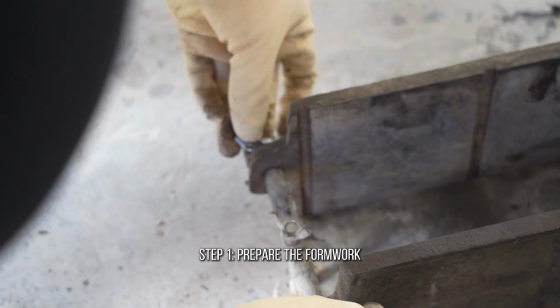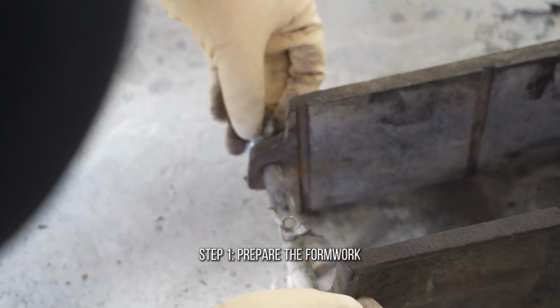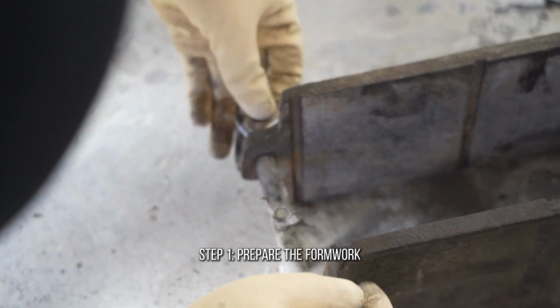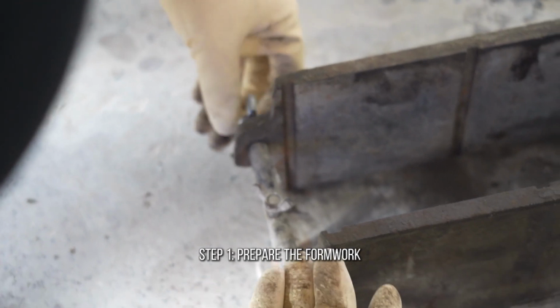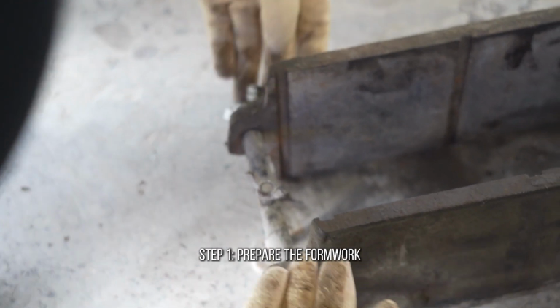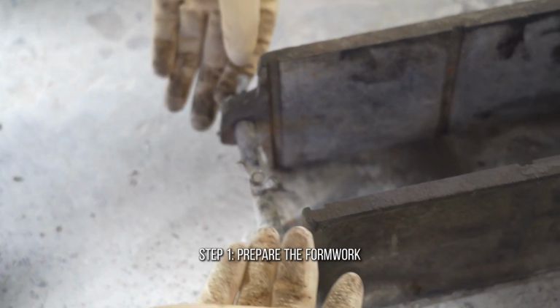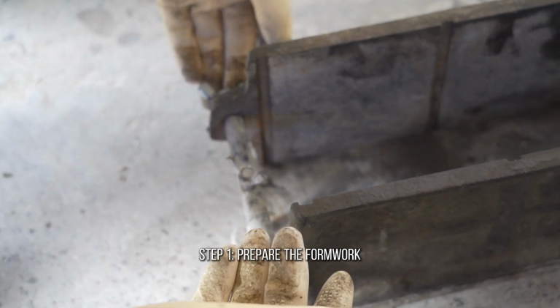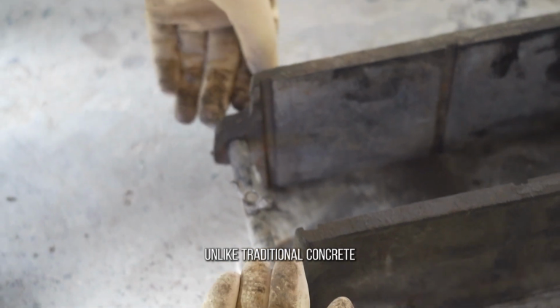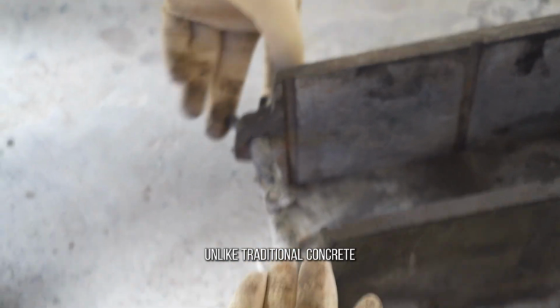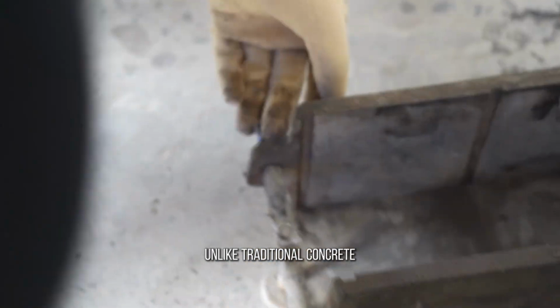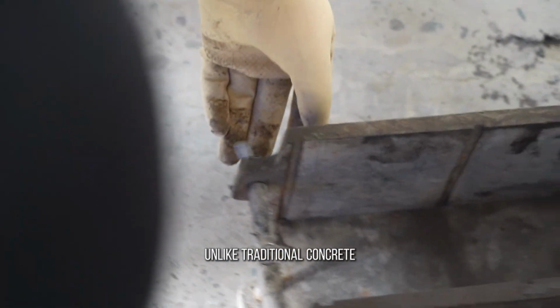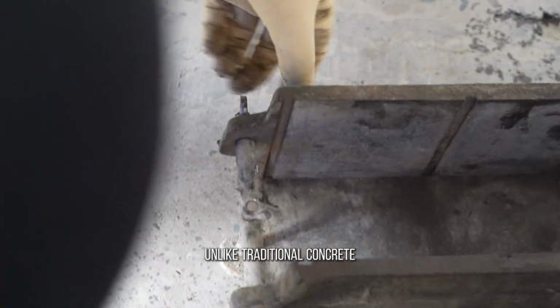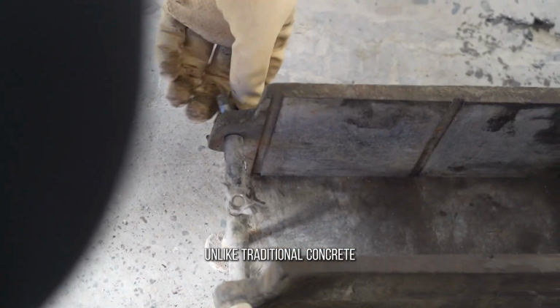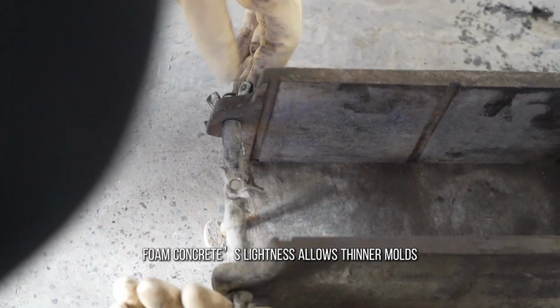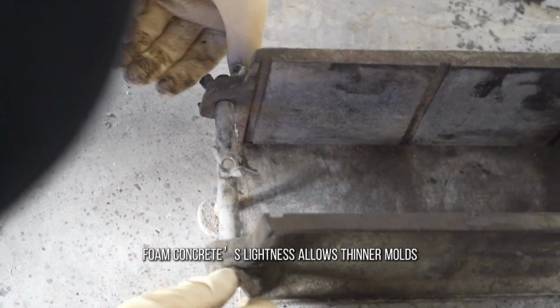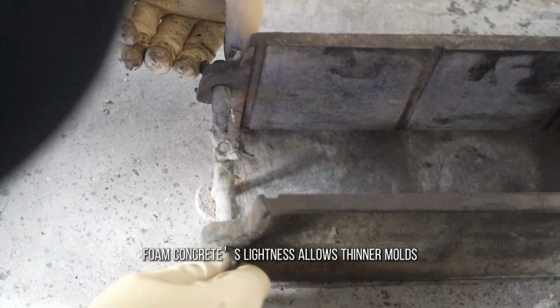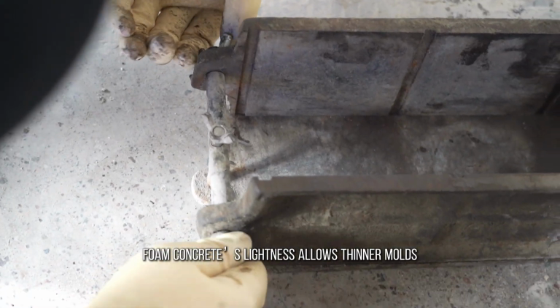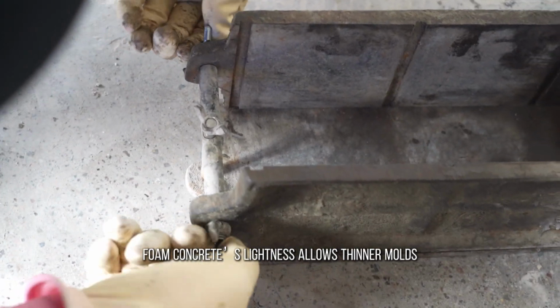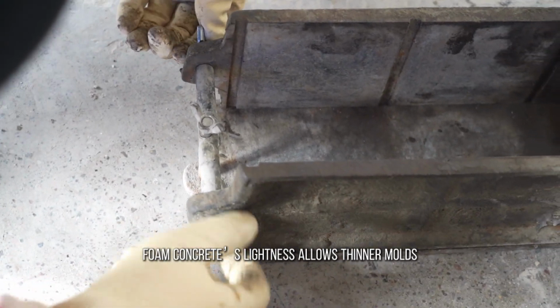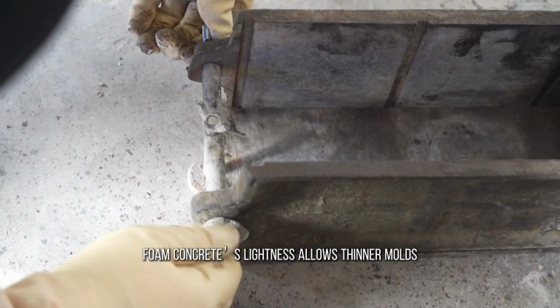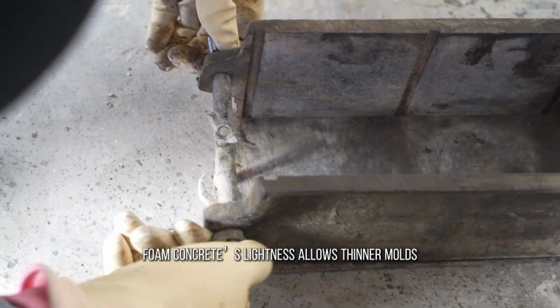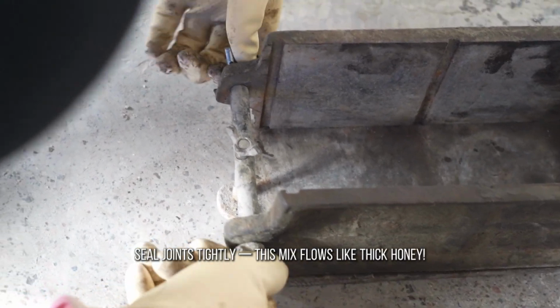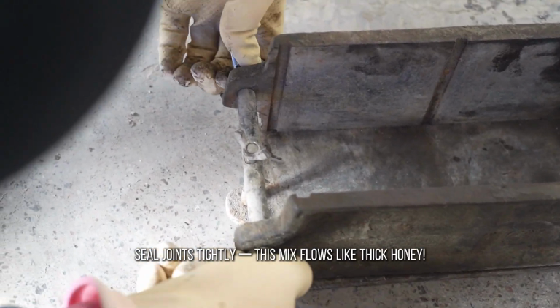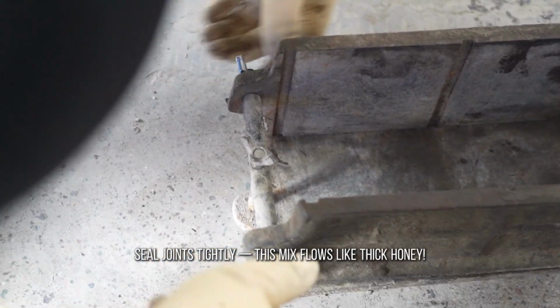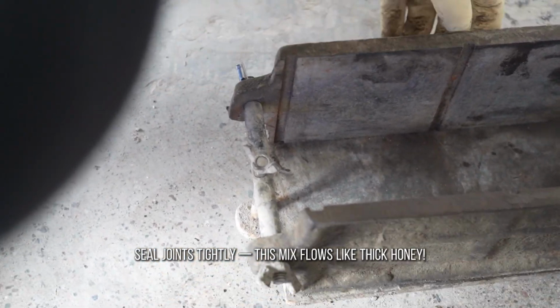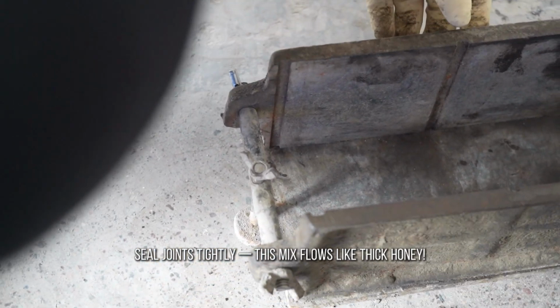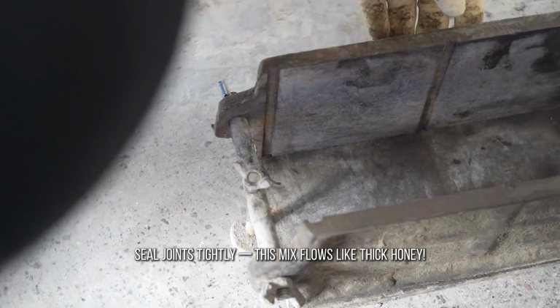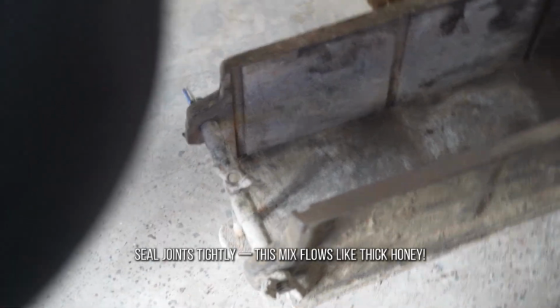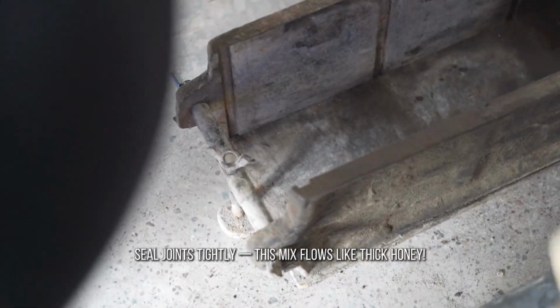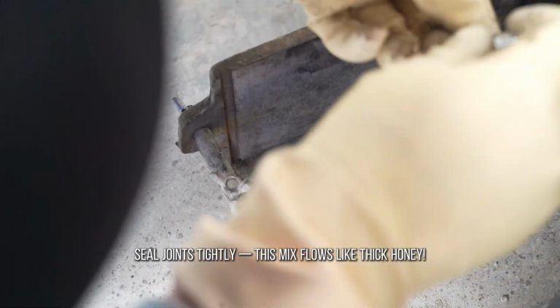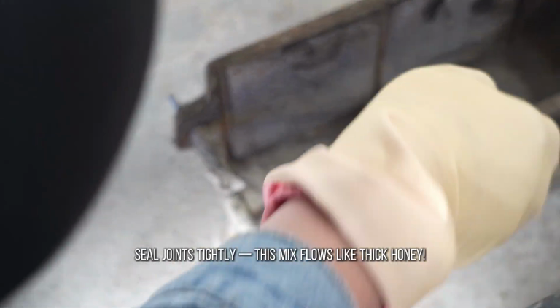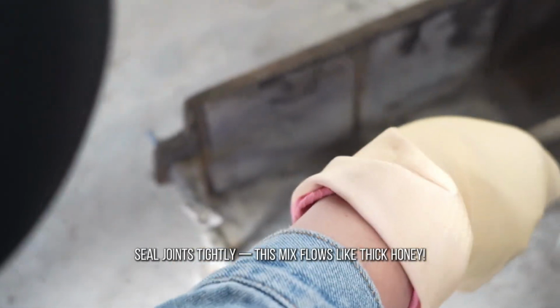Step 1: Prepare the formwork. Unlike traditional concrete, foam concrete's lightness allows thinner molds. Seal joints tightly — this mix flows like thick honey.